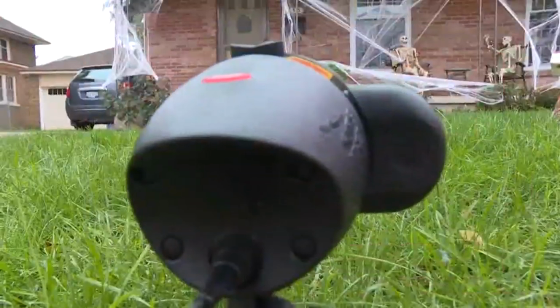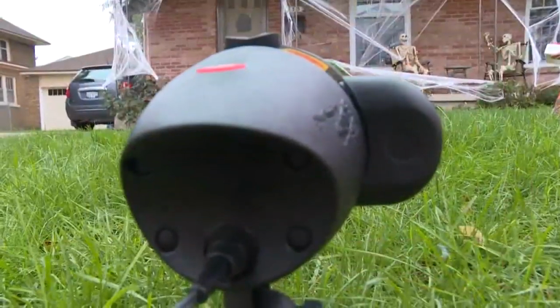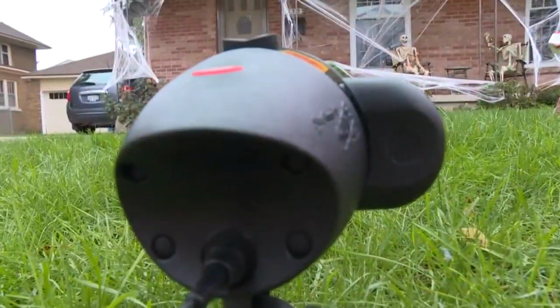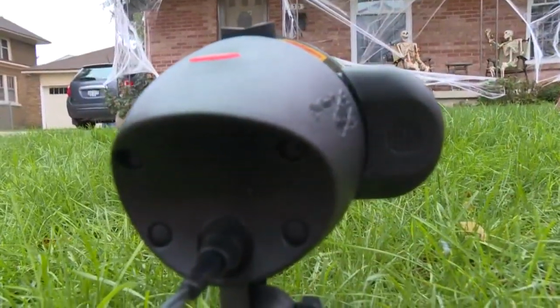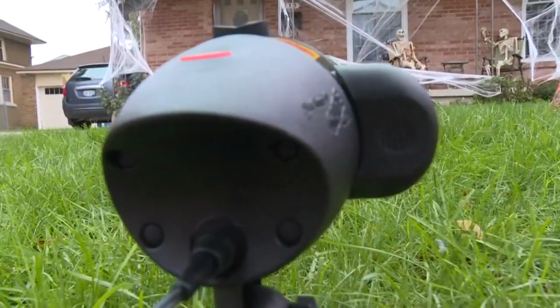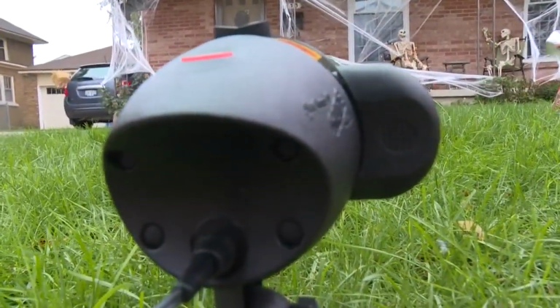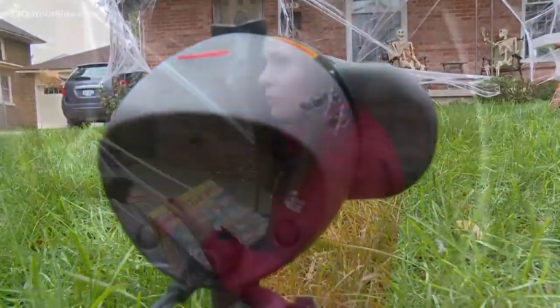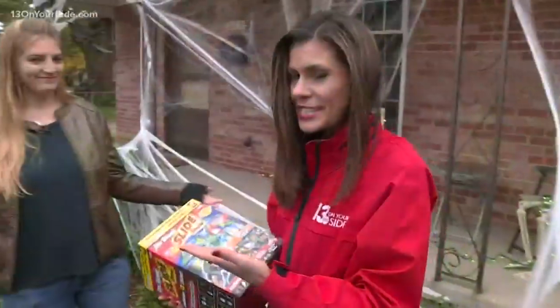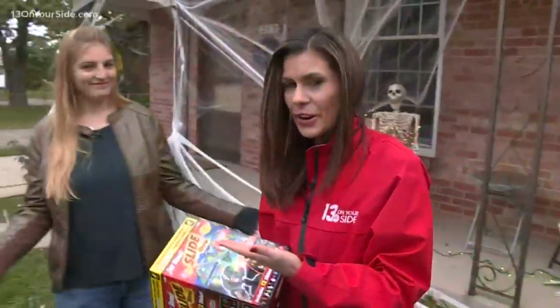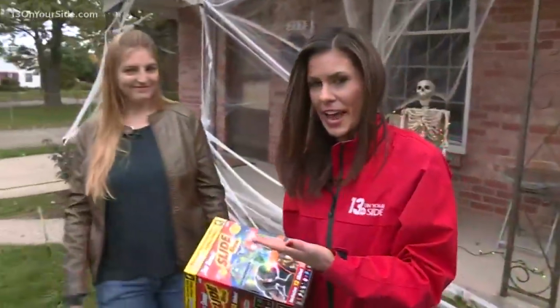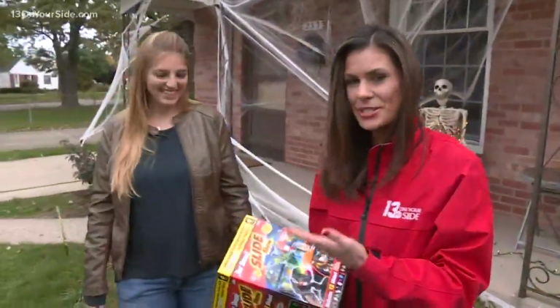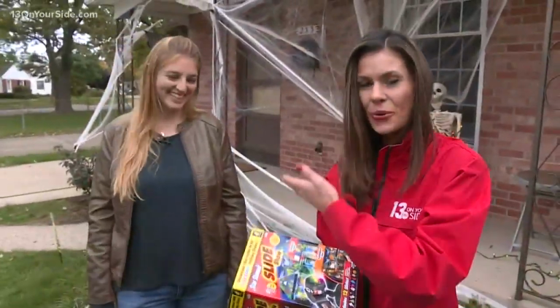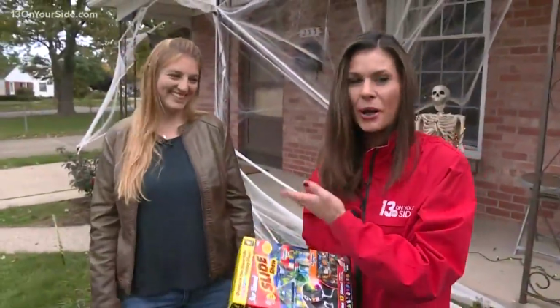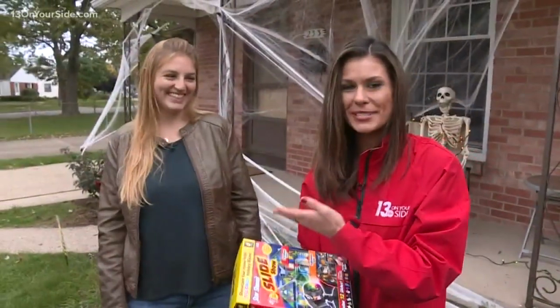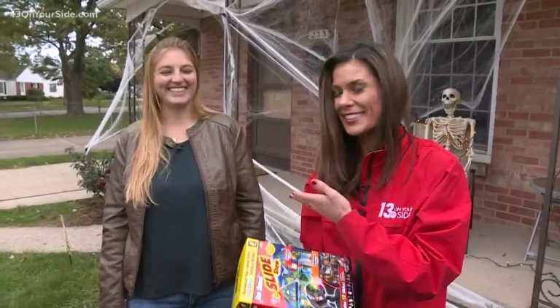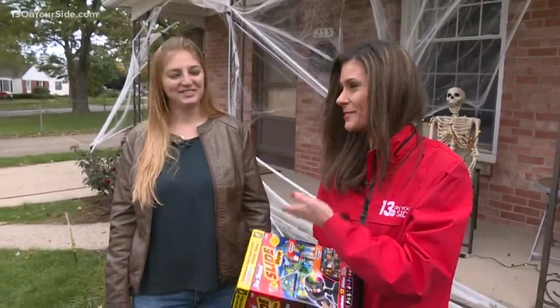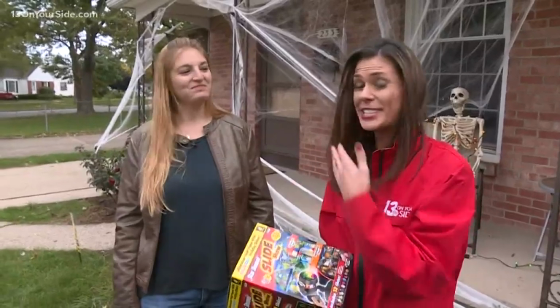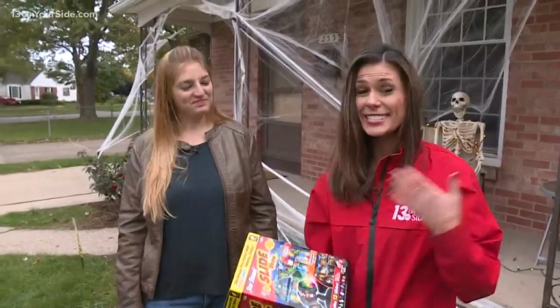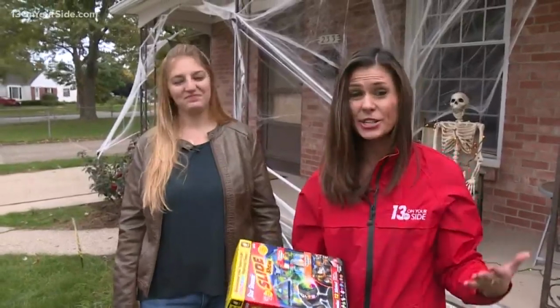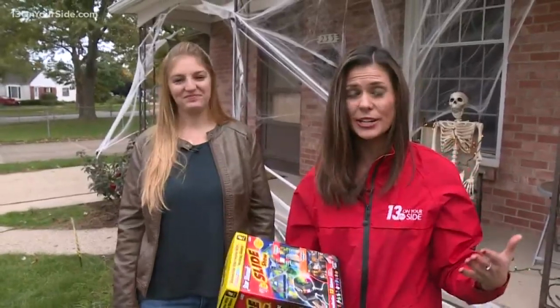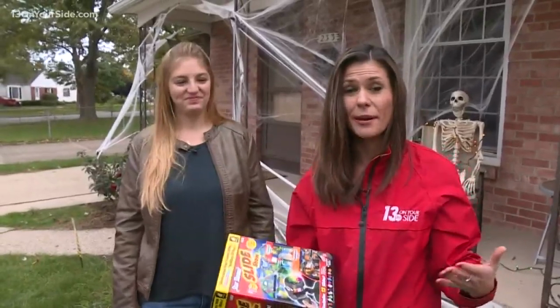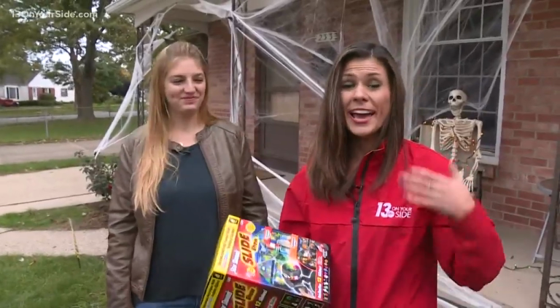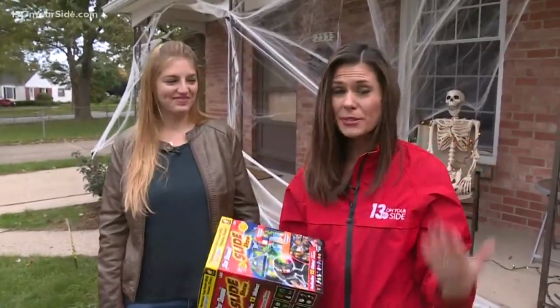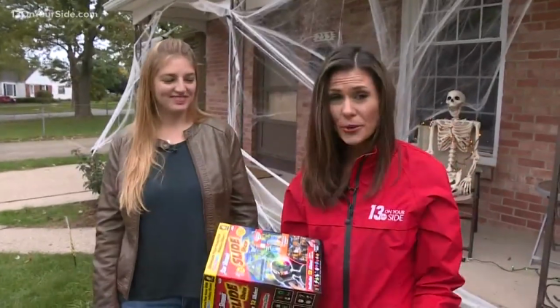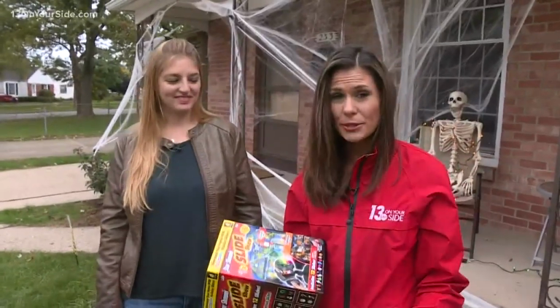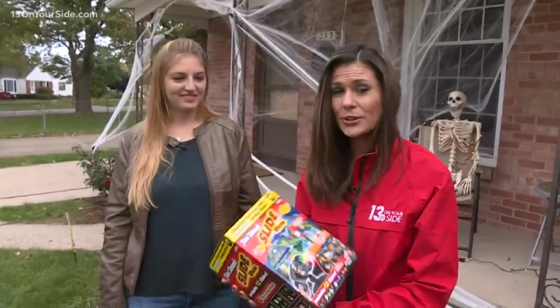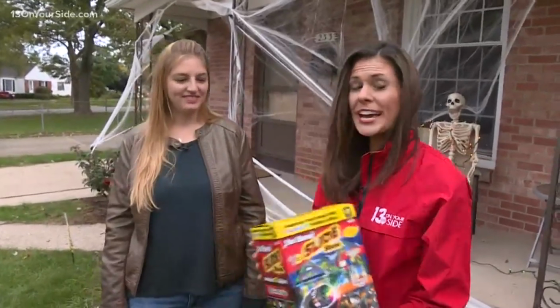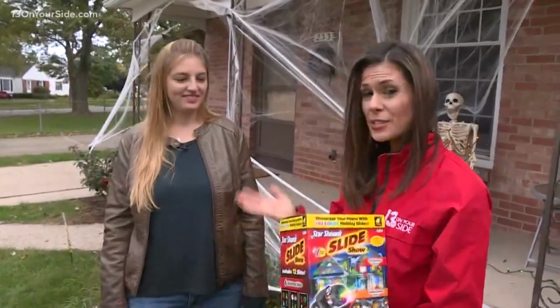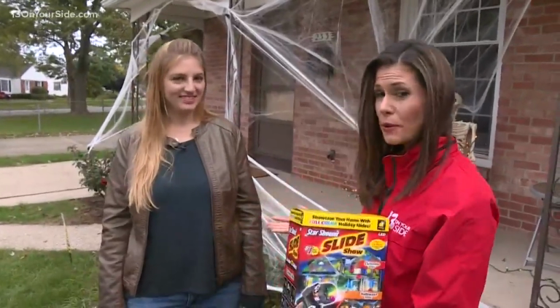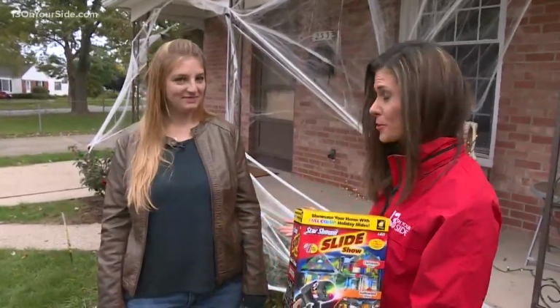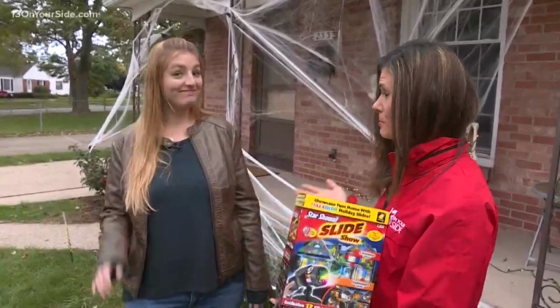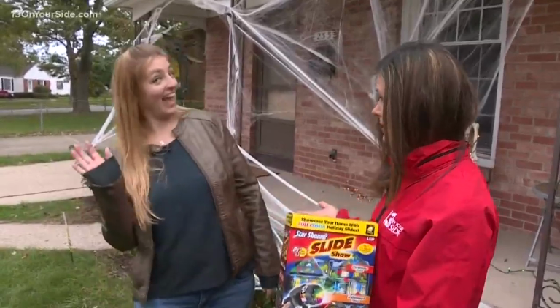Helping us test out this product today — you never really see her on camera, she's always helping behind the scenes, but she does such a great job and helps out so much with our shows. This is one of our producers, Mackenzie.